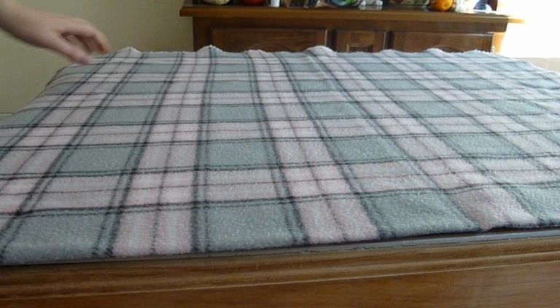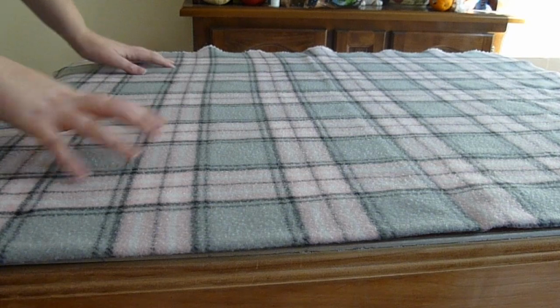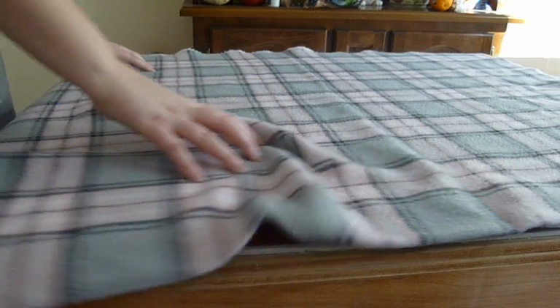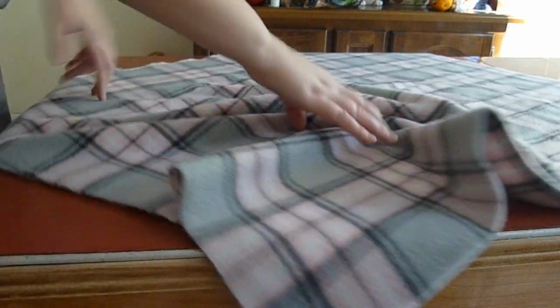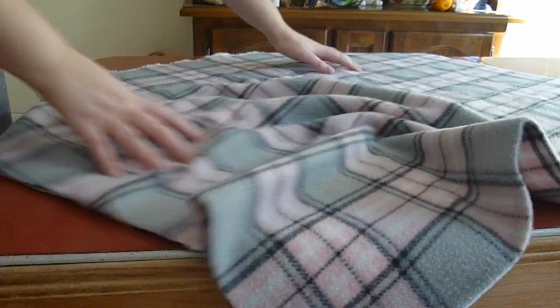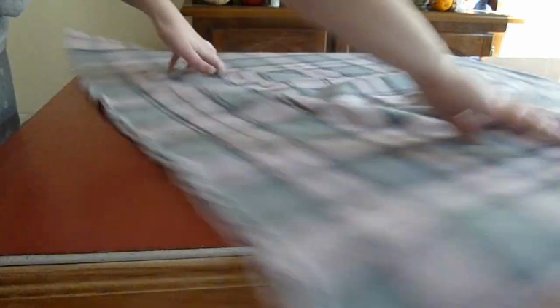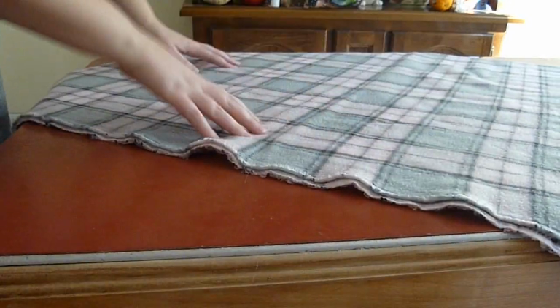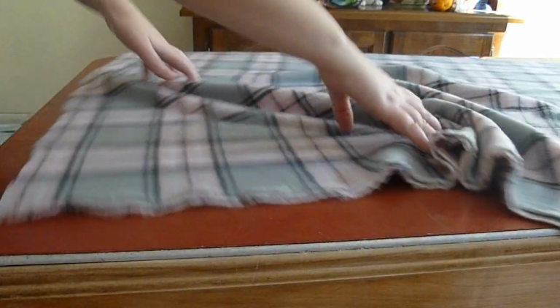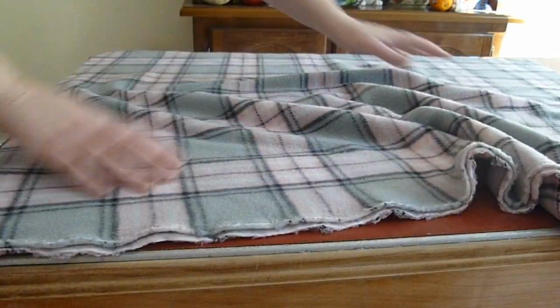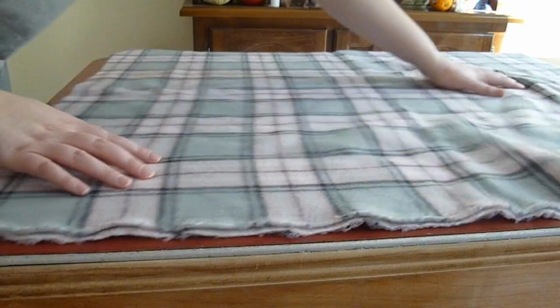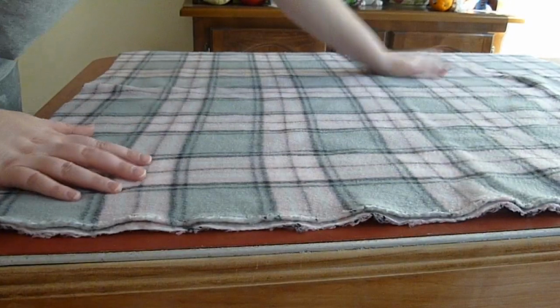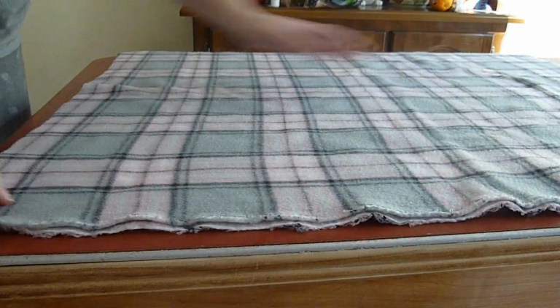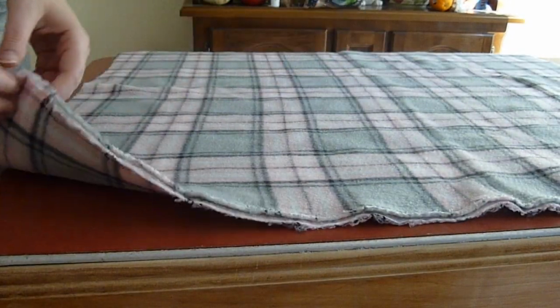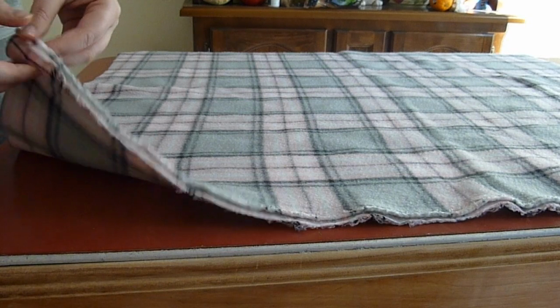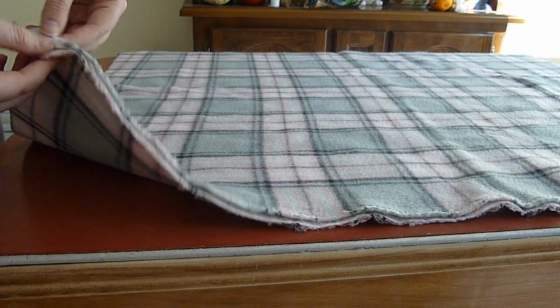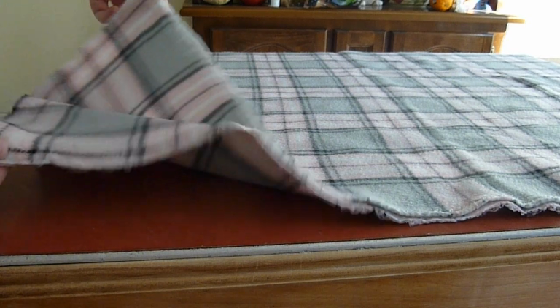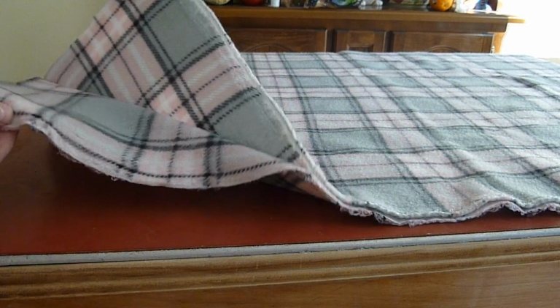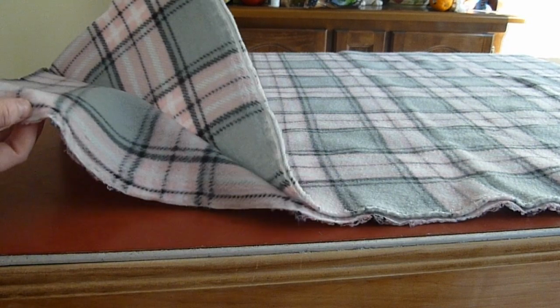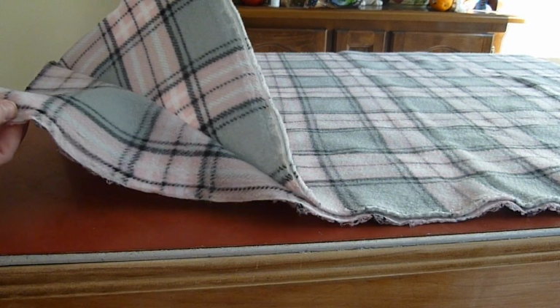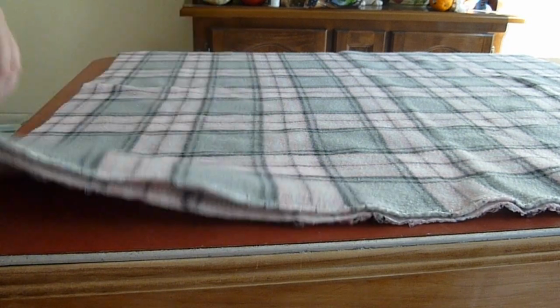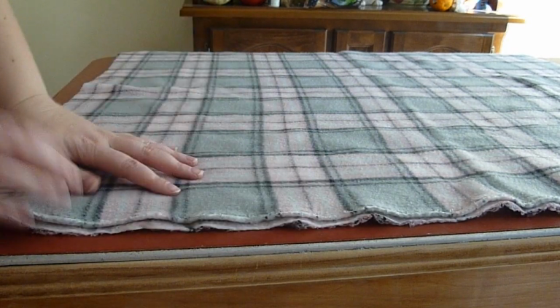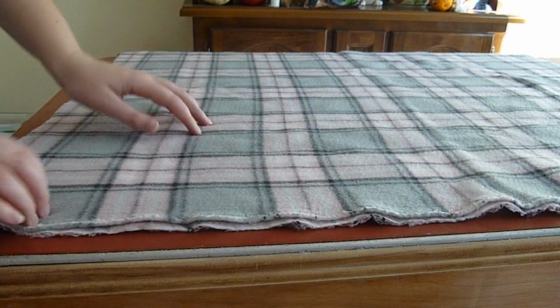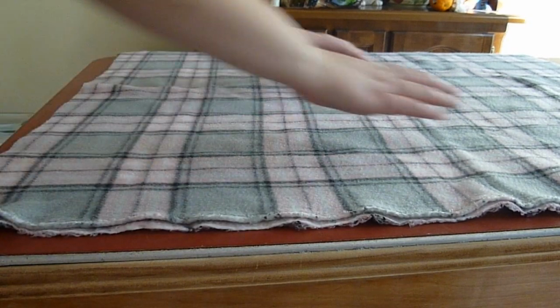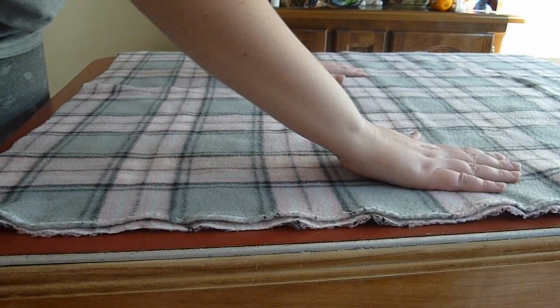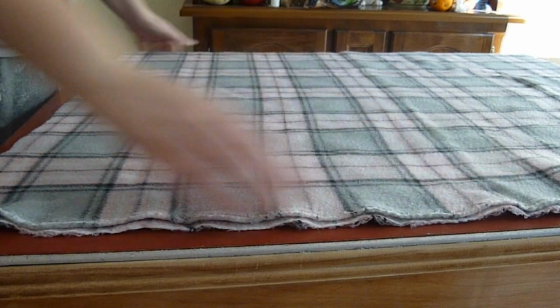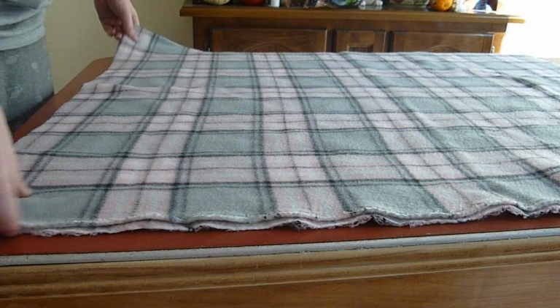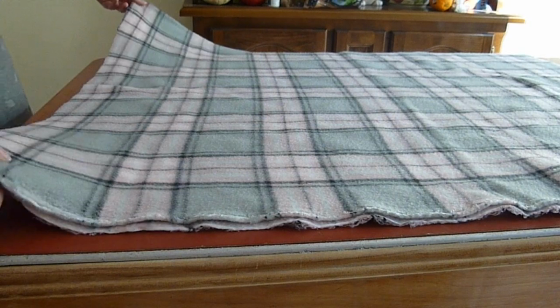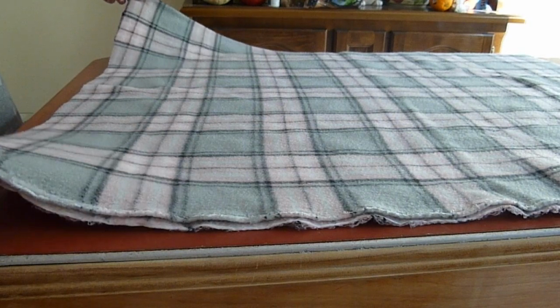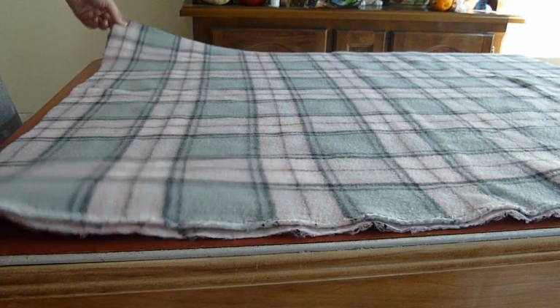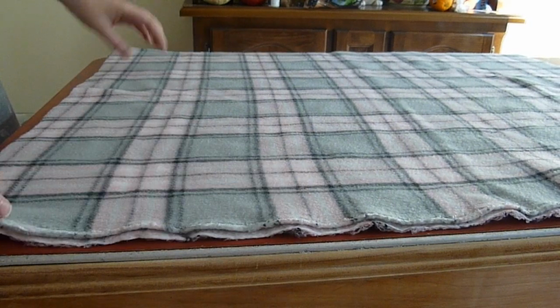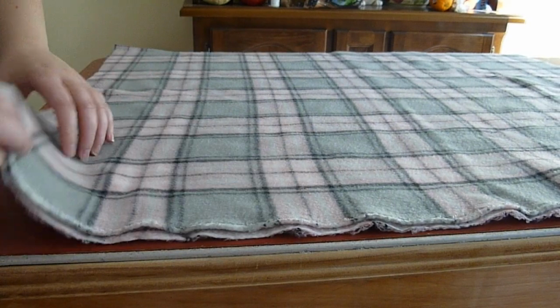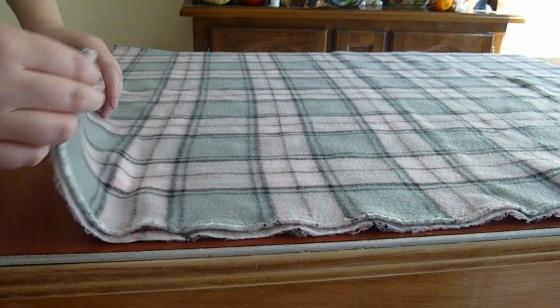You'll notice that there are three sides of your blanket that have frayed edges, and those are going to be the sides that we are sewing up. Also notice that I have folded my blanket in half already — I'm going to be doubling up the fleece, and this makes it extra cozy for your guinea pigs.